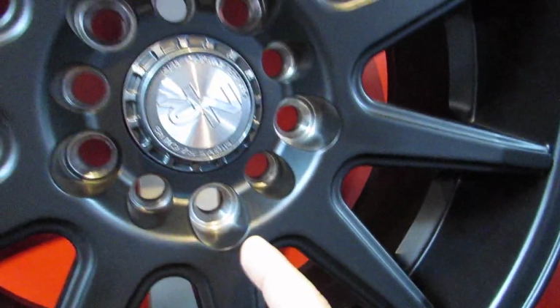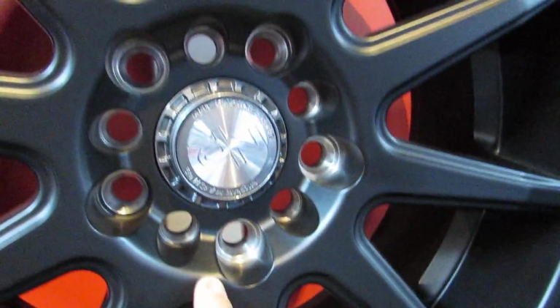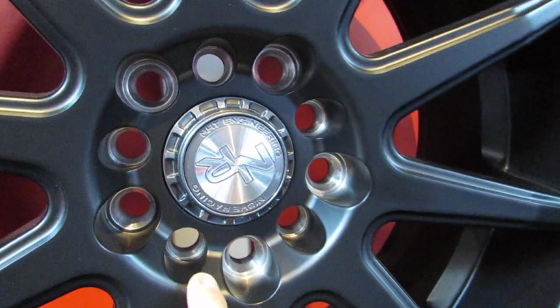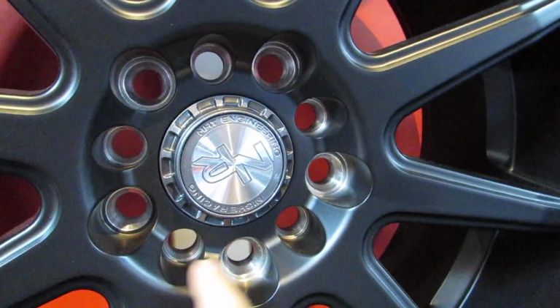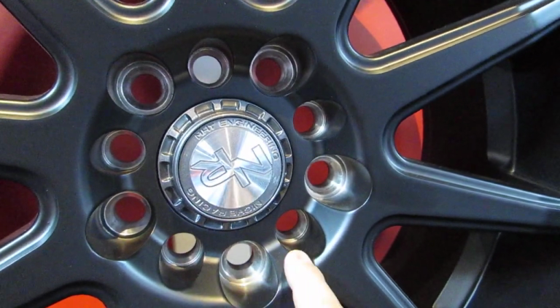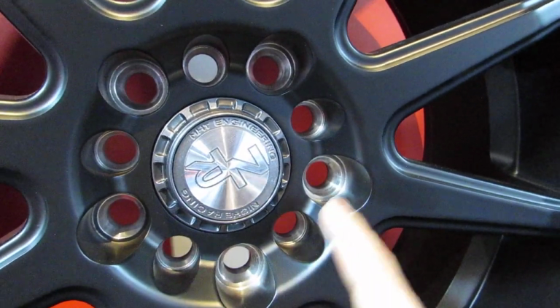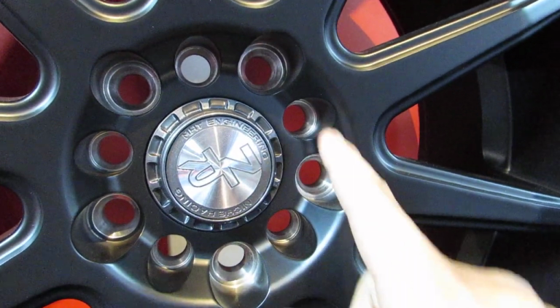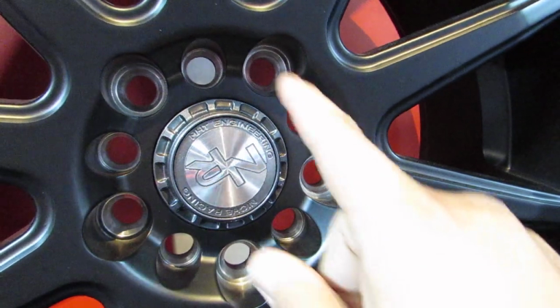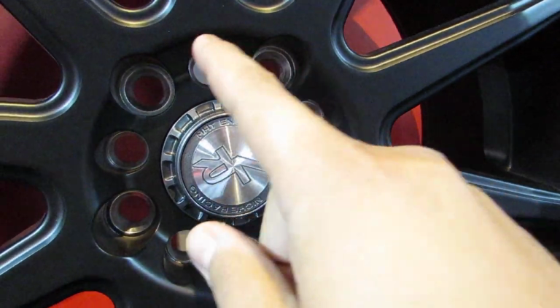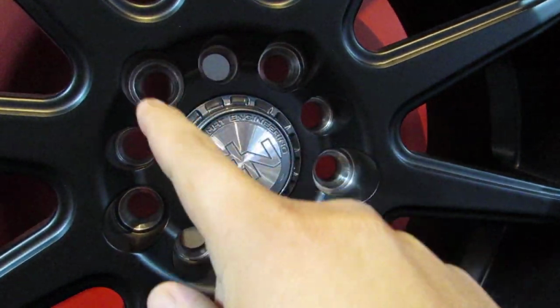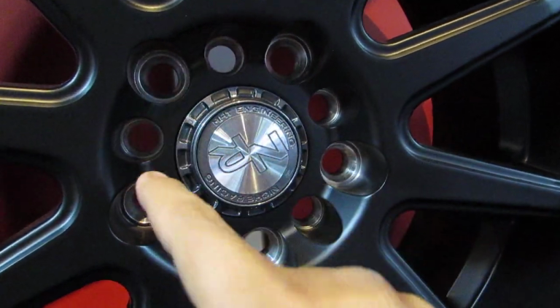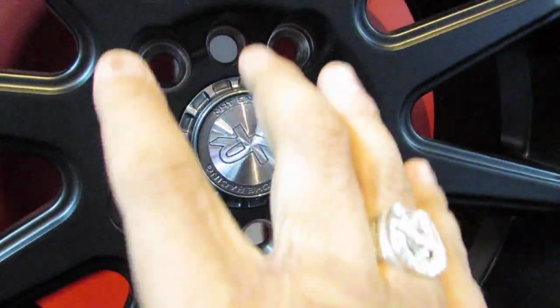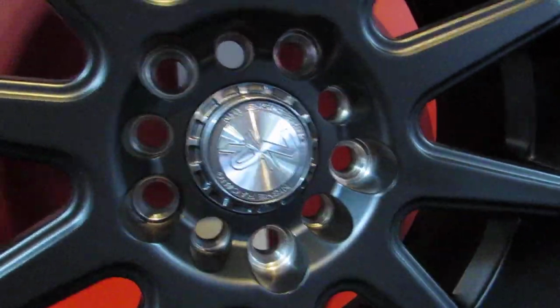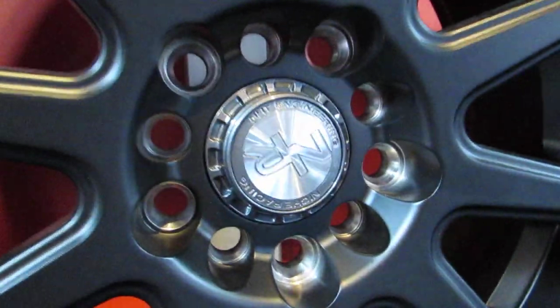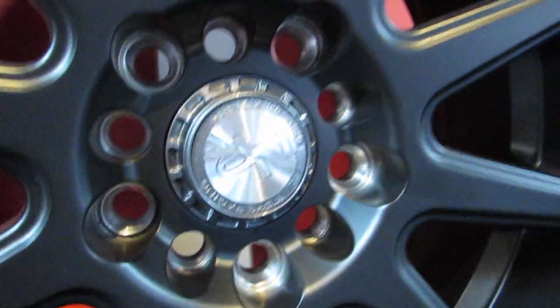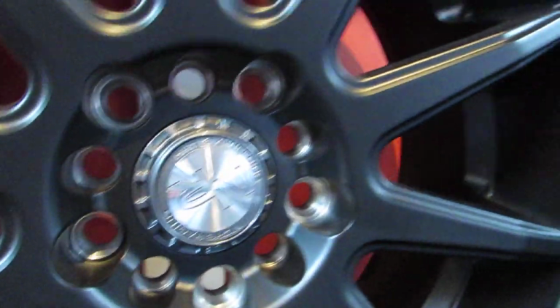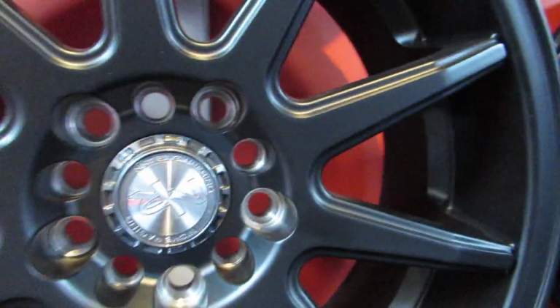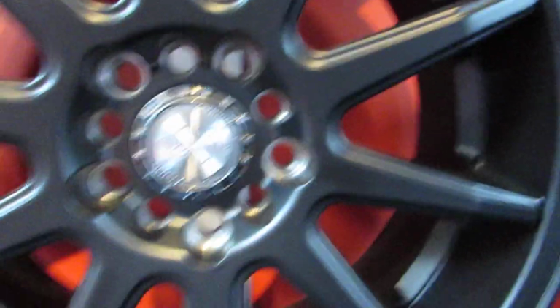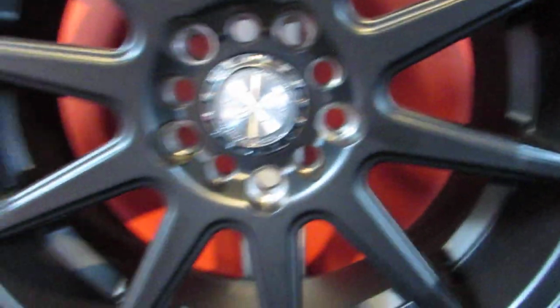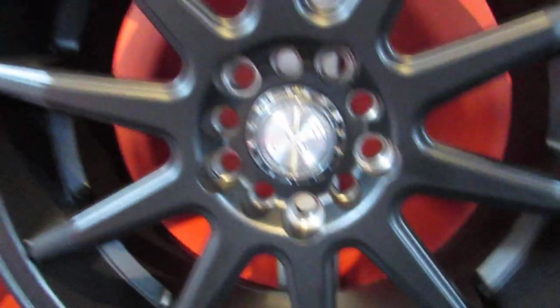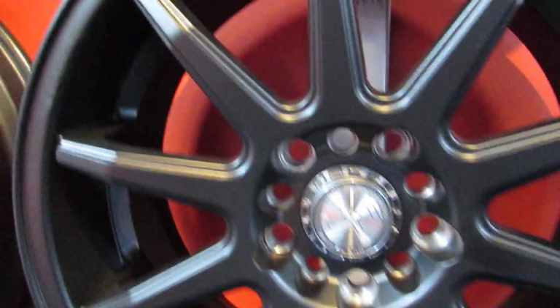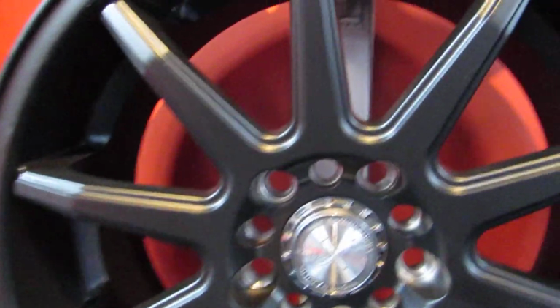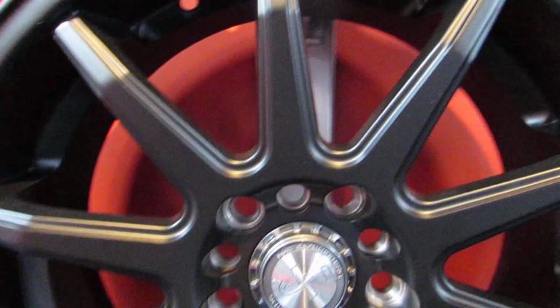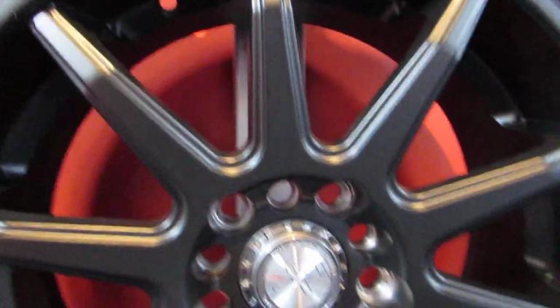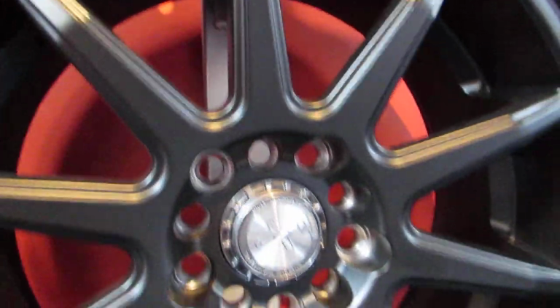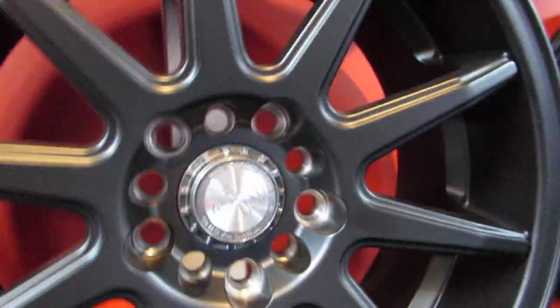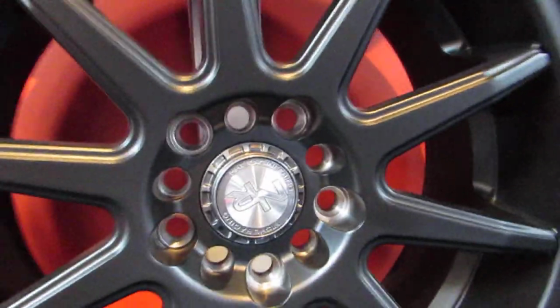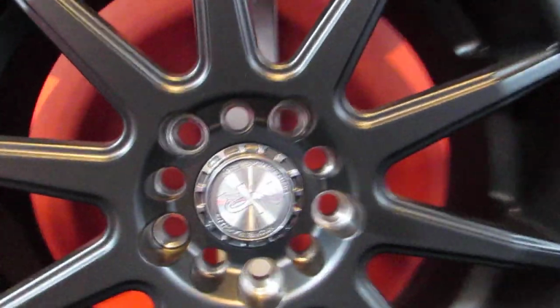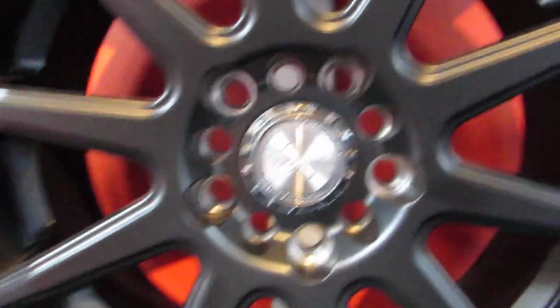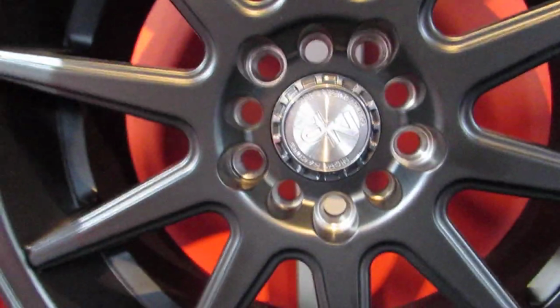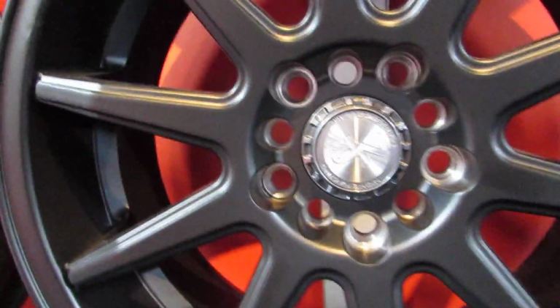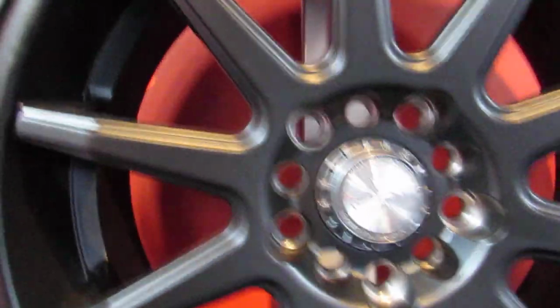Now if you were to count all the holes: 1, 2, 3, 4, 5, 6, 7, 8, 9, 10 — there are 10 holes in this rim. This means this is a 5-bolt Multifit wheel, which will fit two 5-bolt wheel patterns.